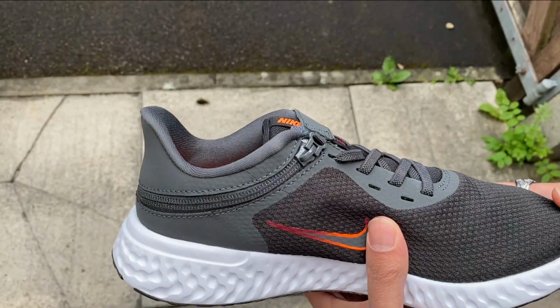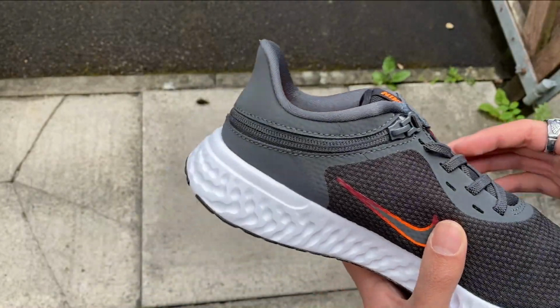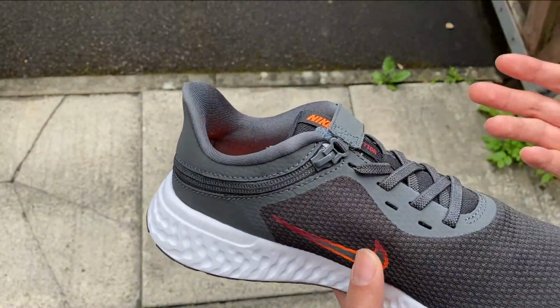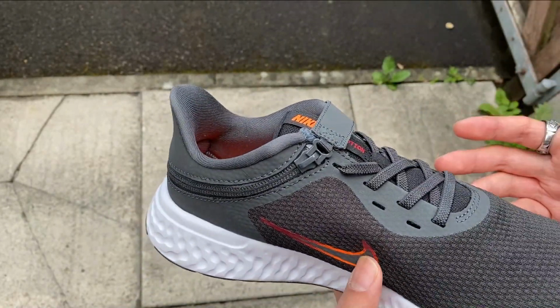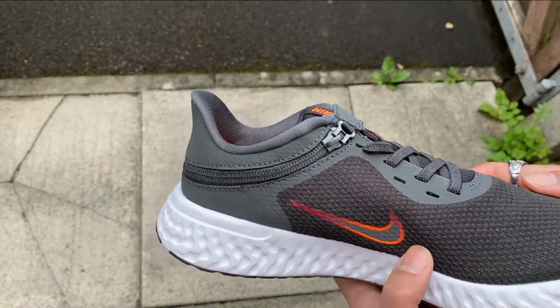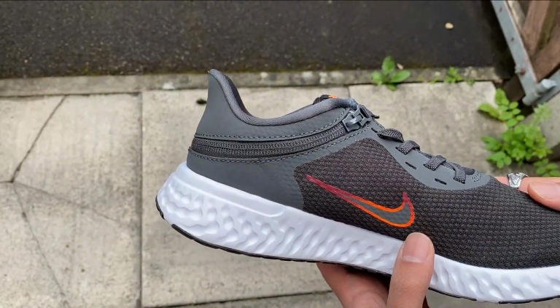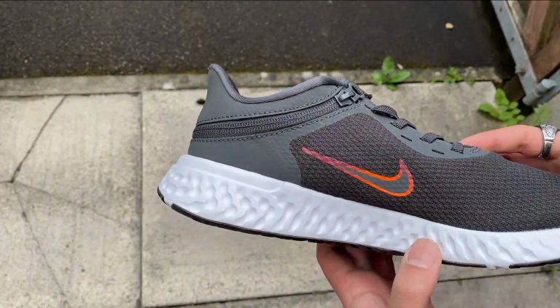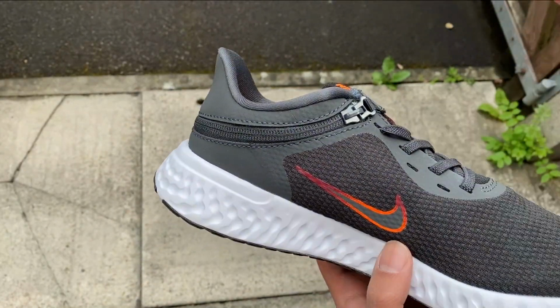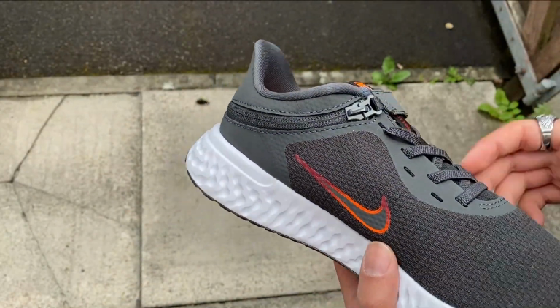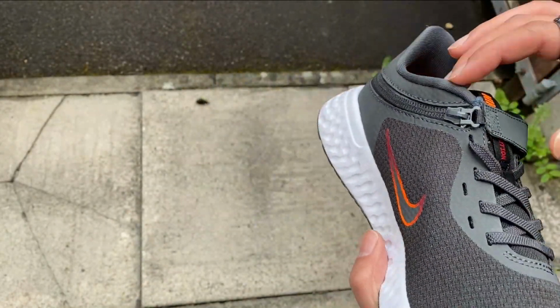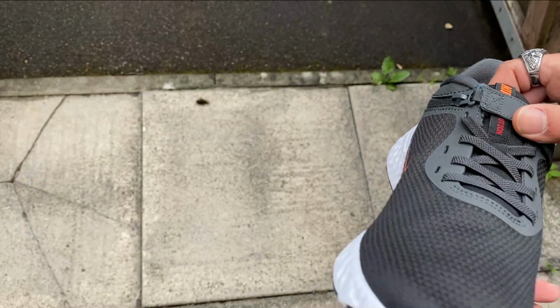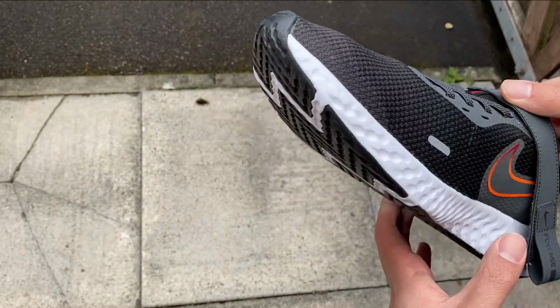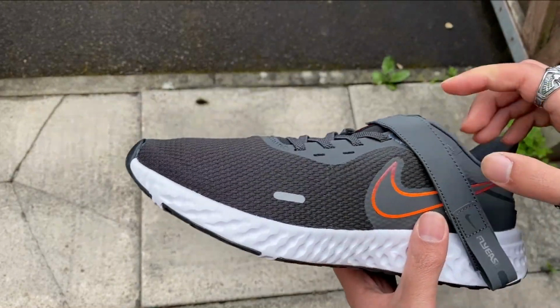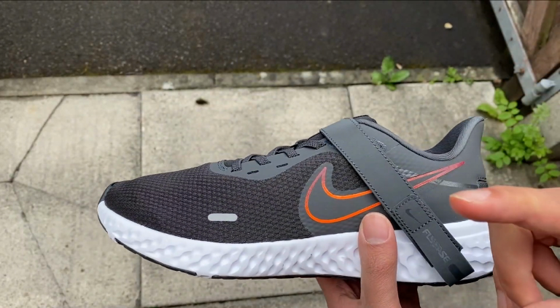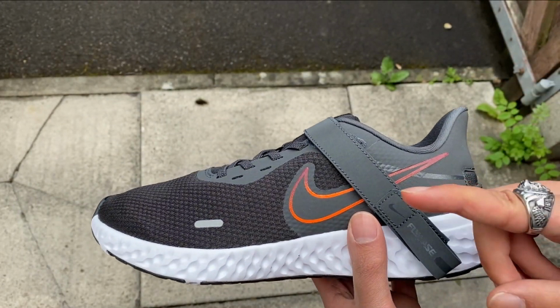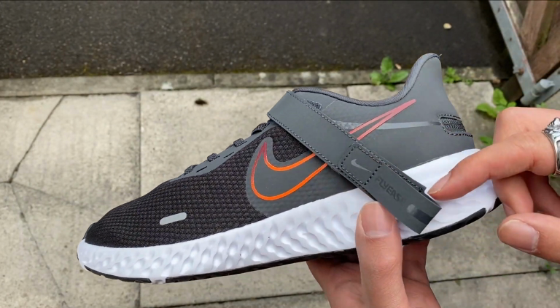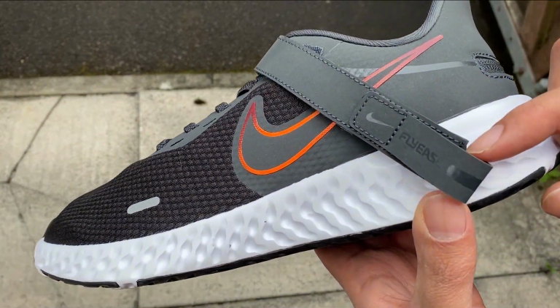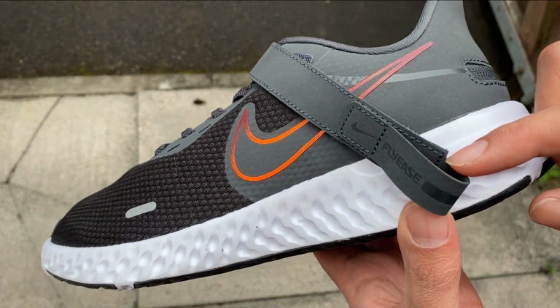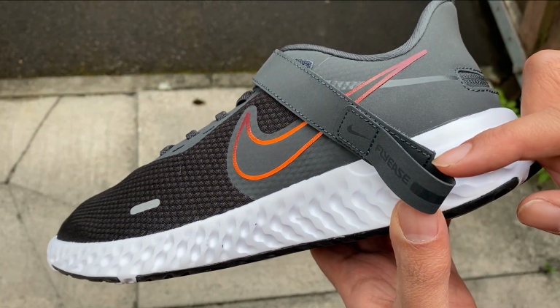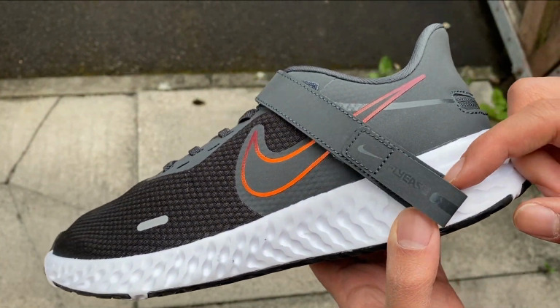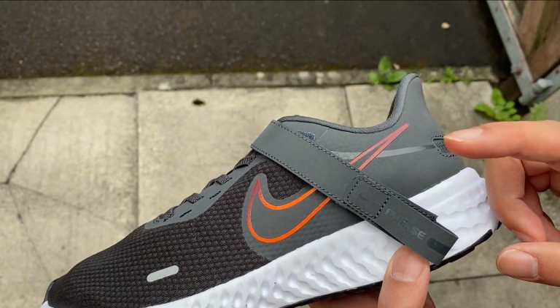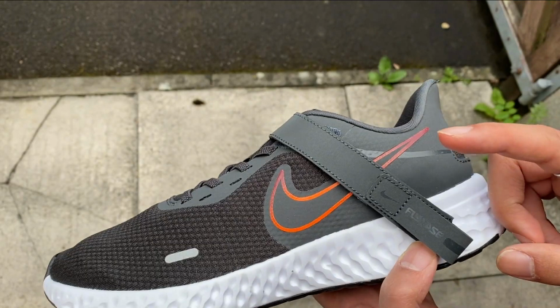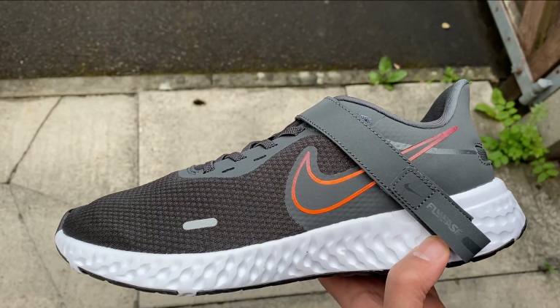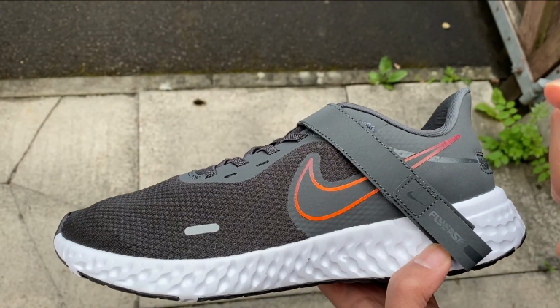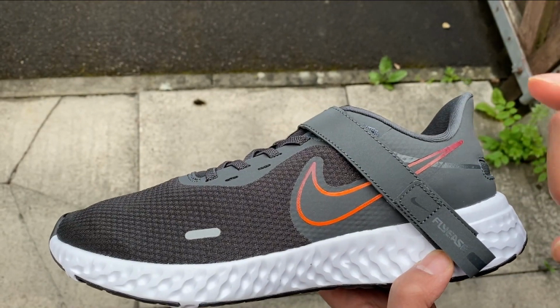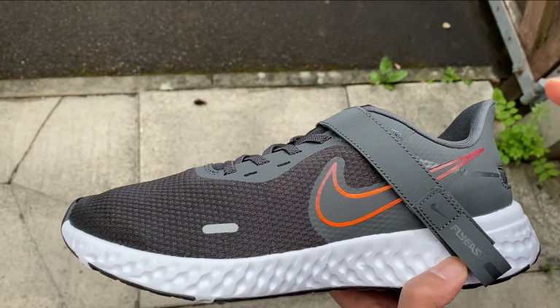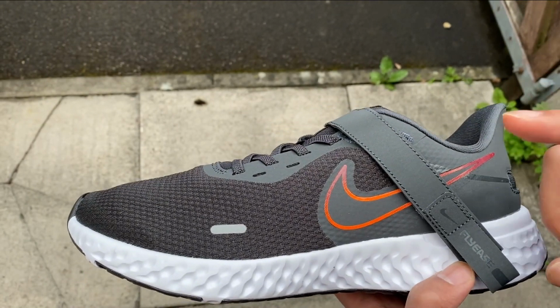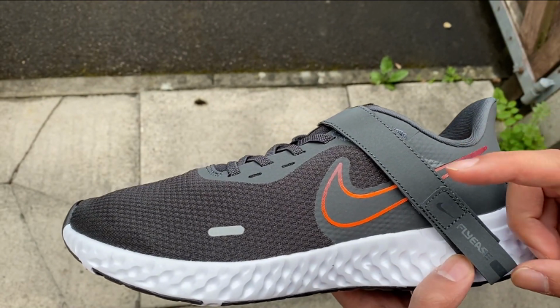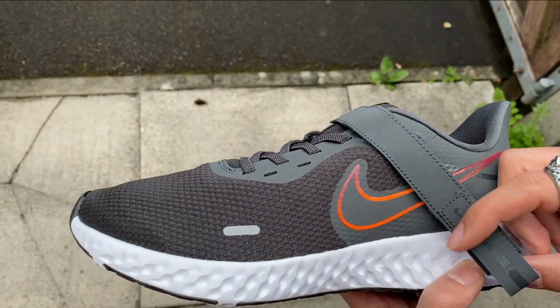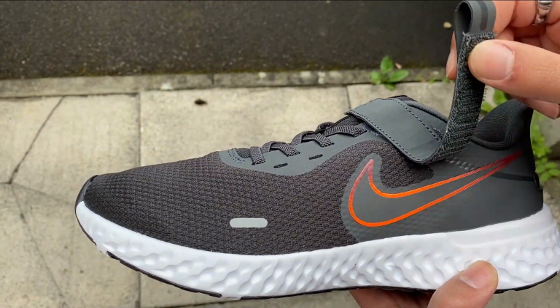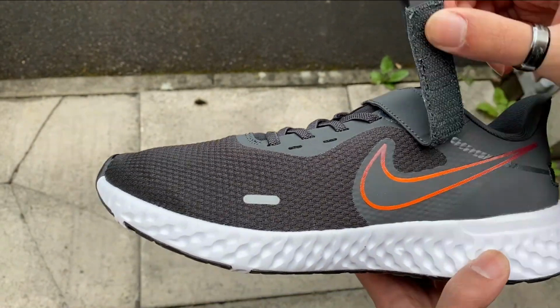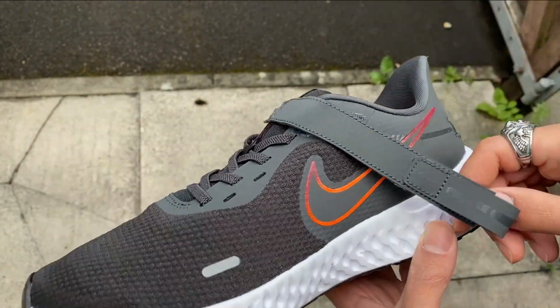I get it — it's a running shoe, a shoe for going to the gym, for activities, walking, running, all sorts of things. But if you're going to call it FlyEase, make sure they're actually easy to wear, and they need to look good as well.